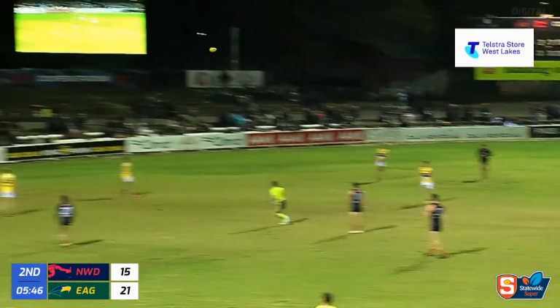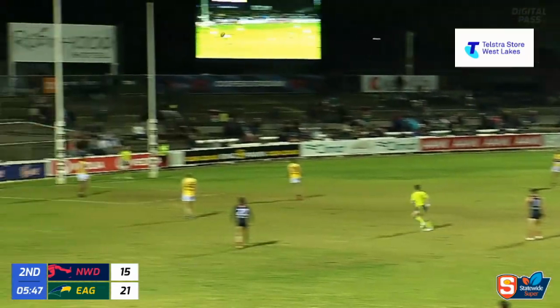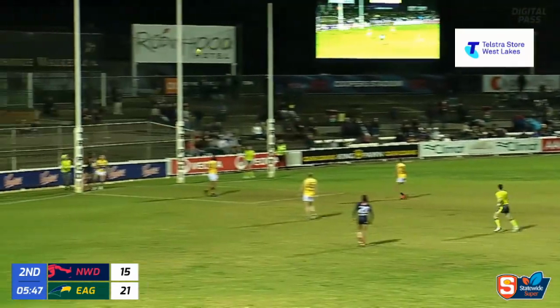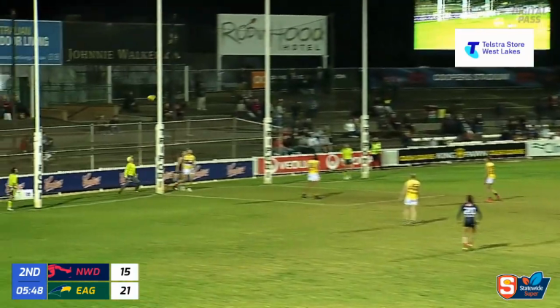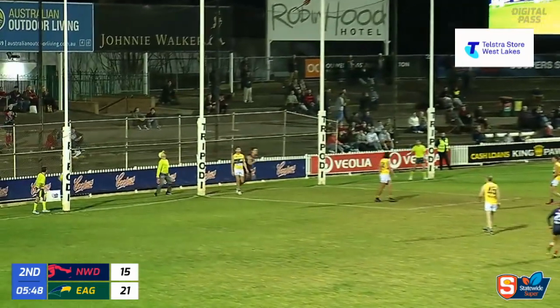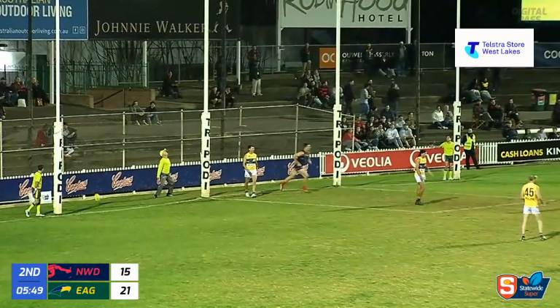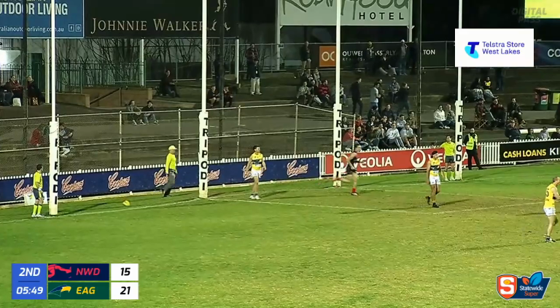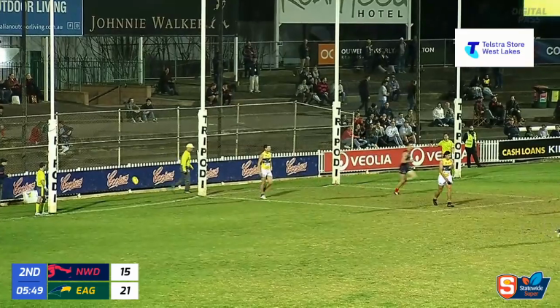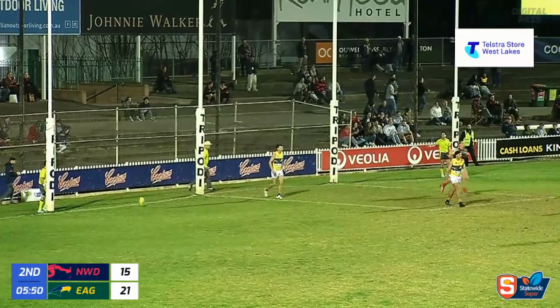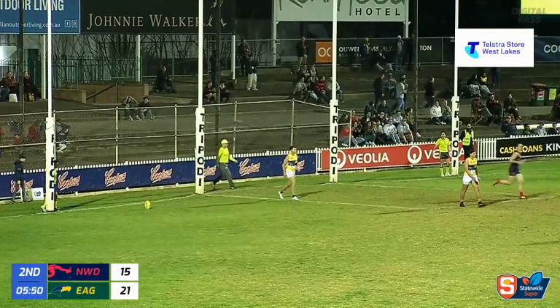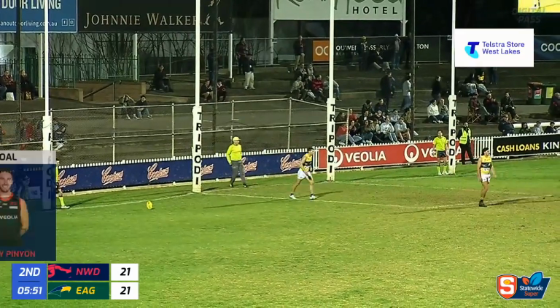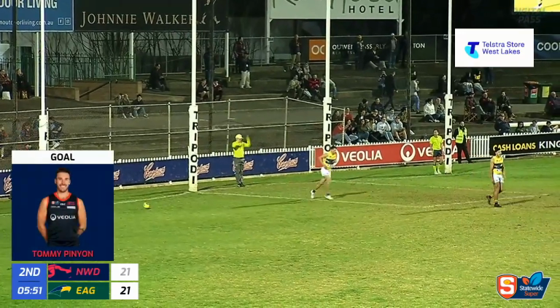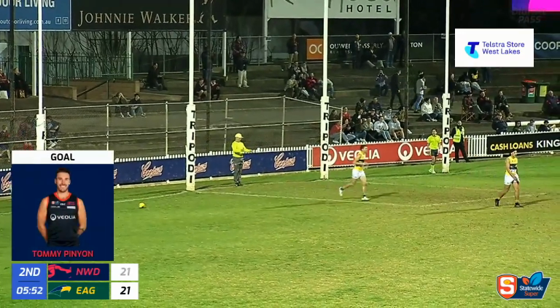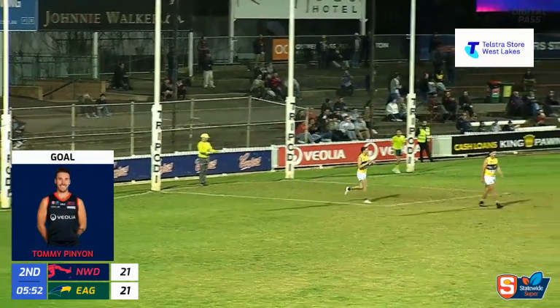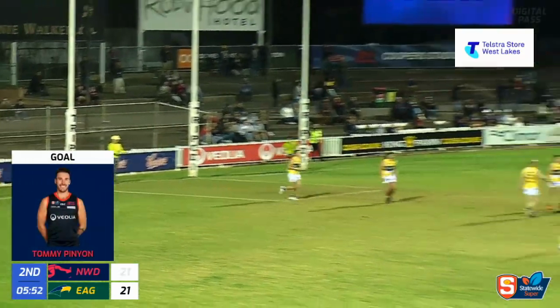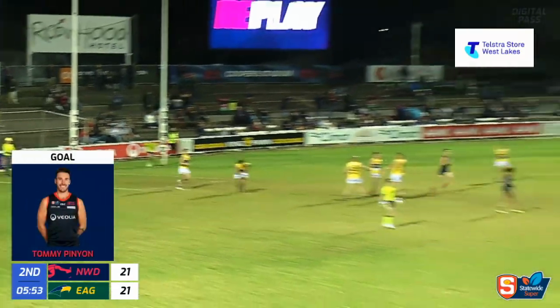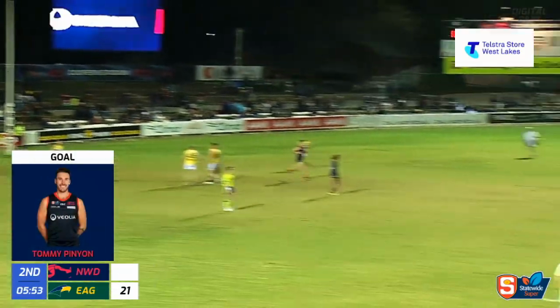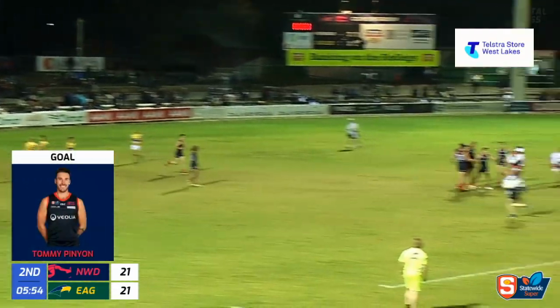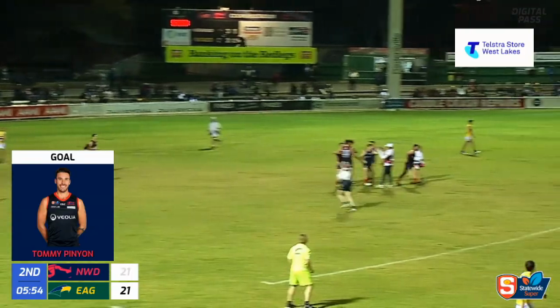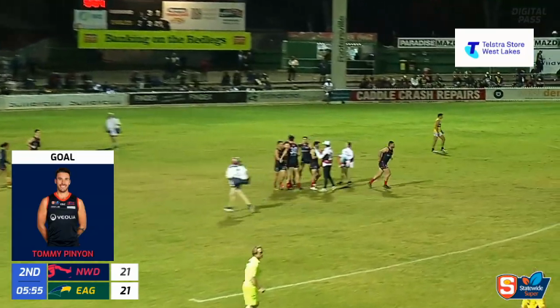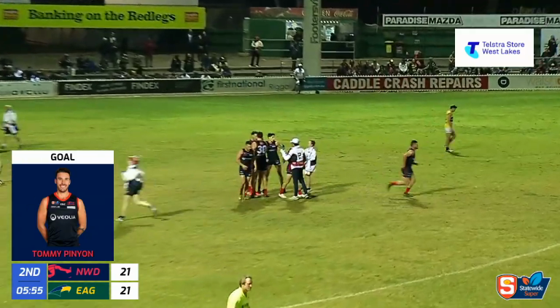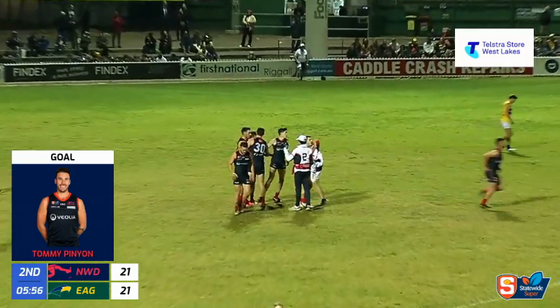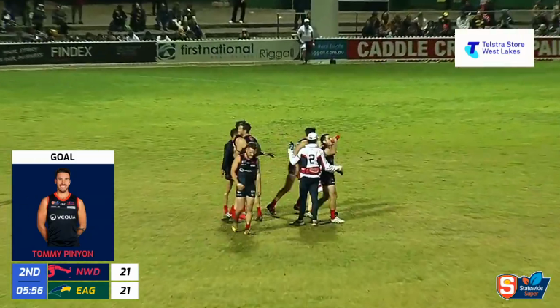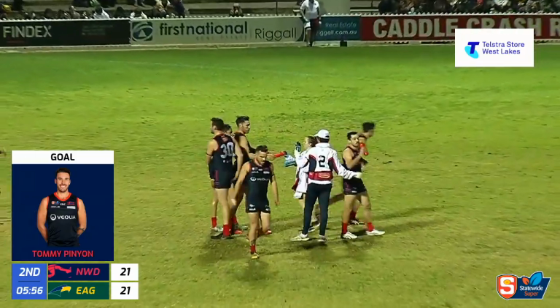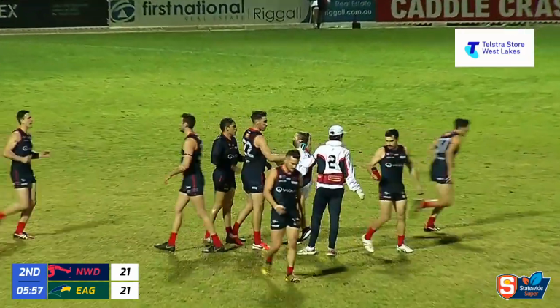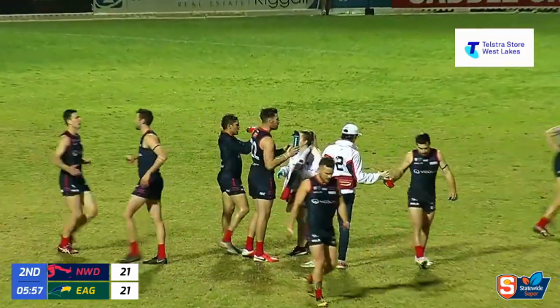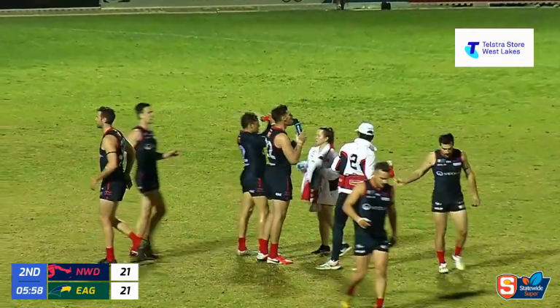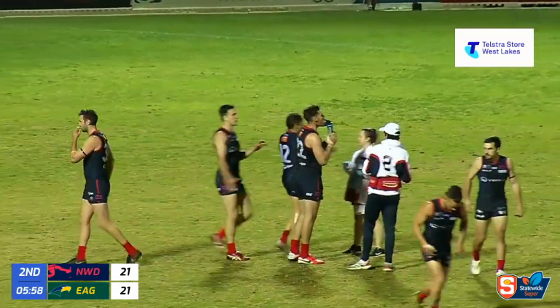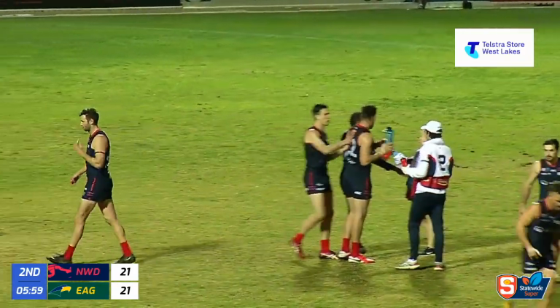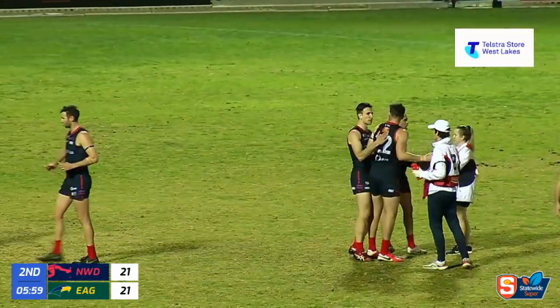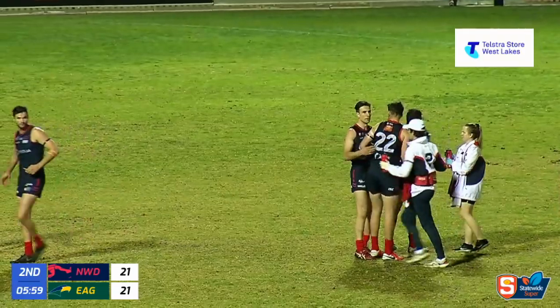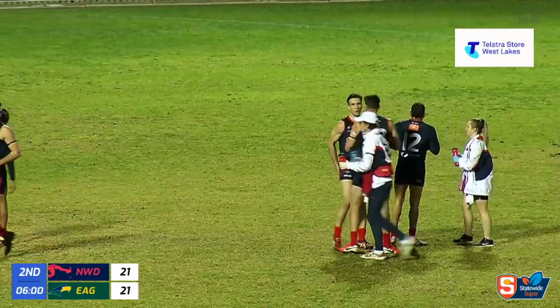From 35. He's squeezed it home. That's all squared up, Wayne. All squared up. Gone six minutes in the second quarter. Norwood have kicked two goals to tie the game away.